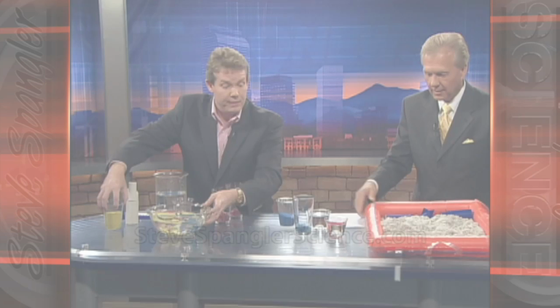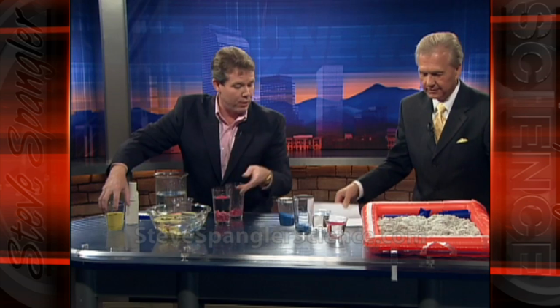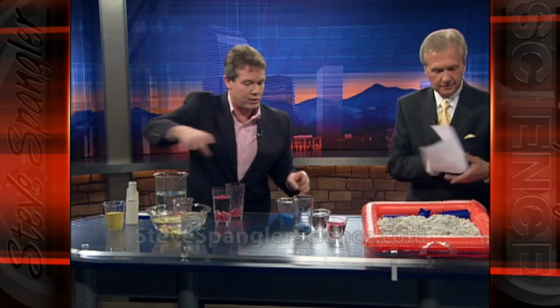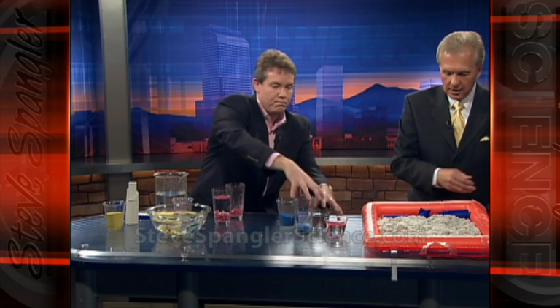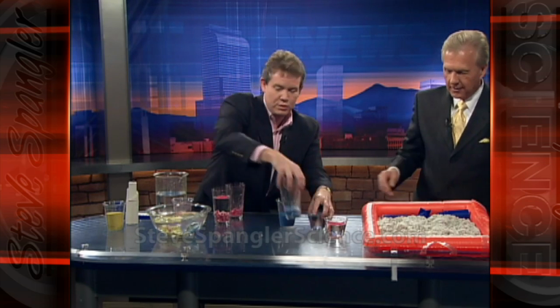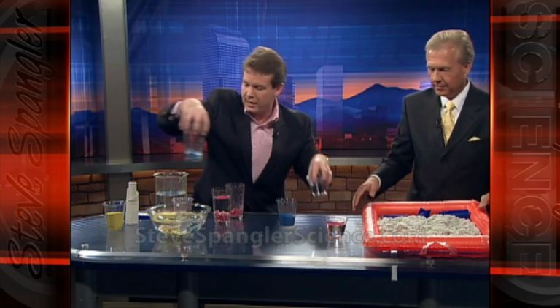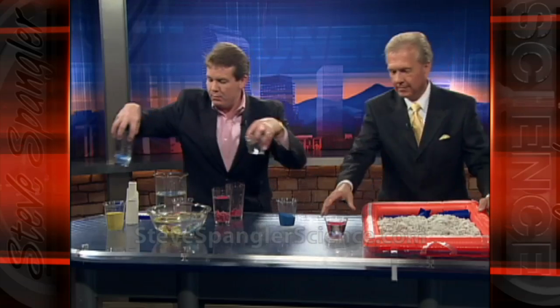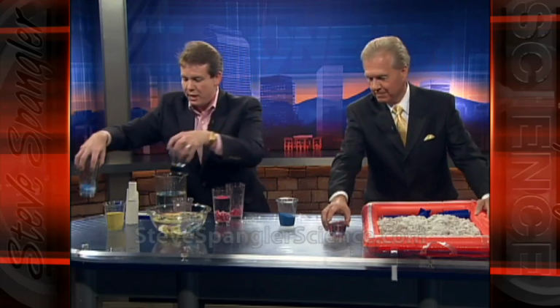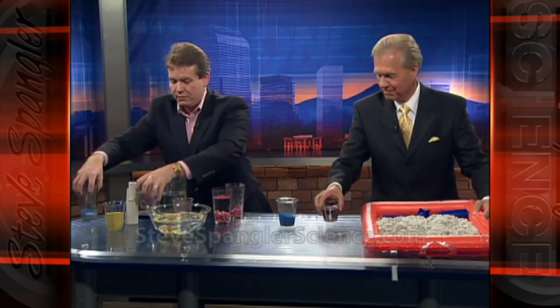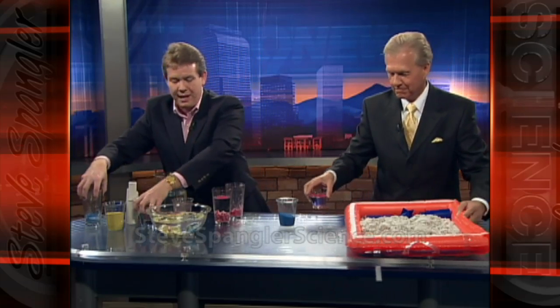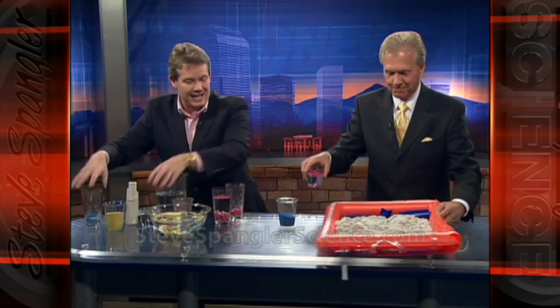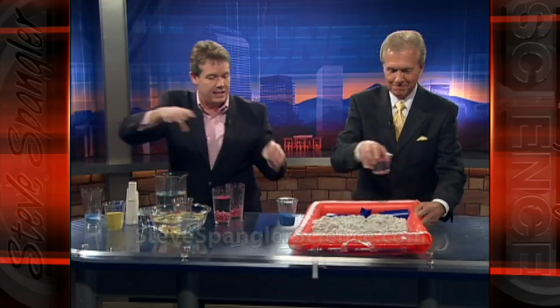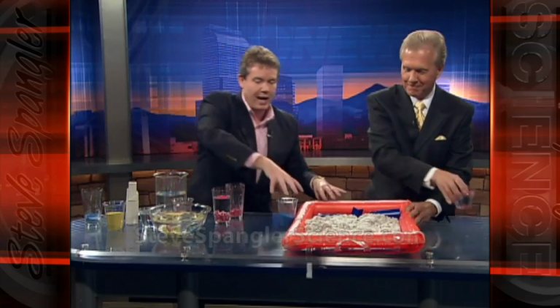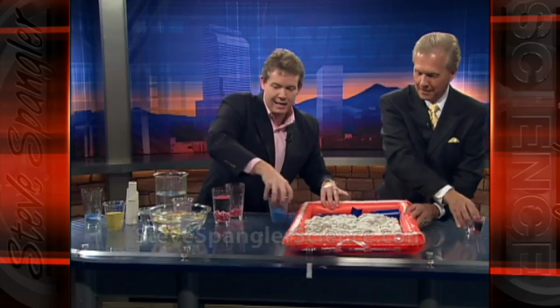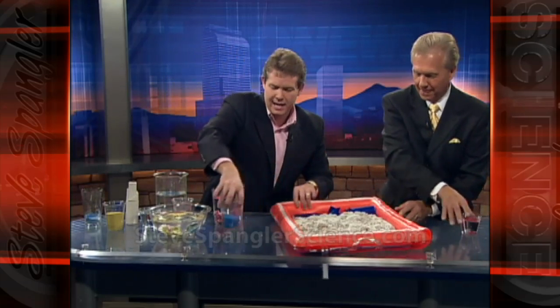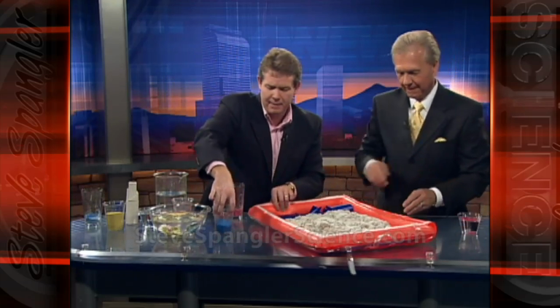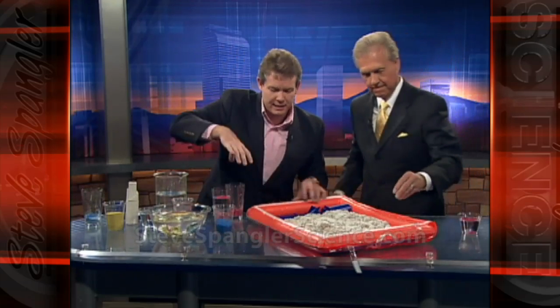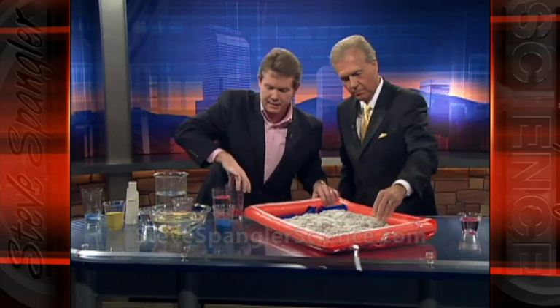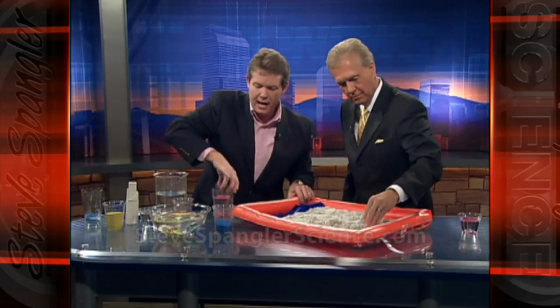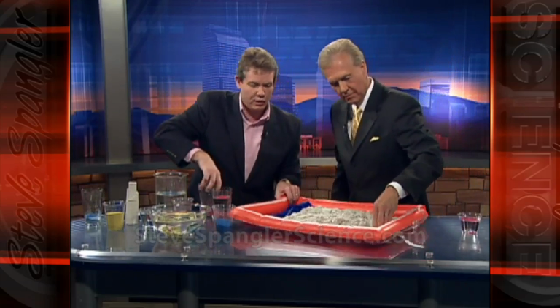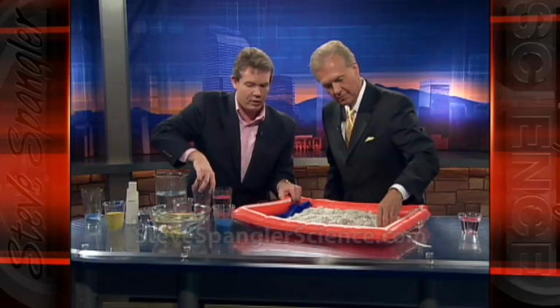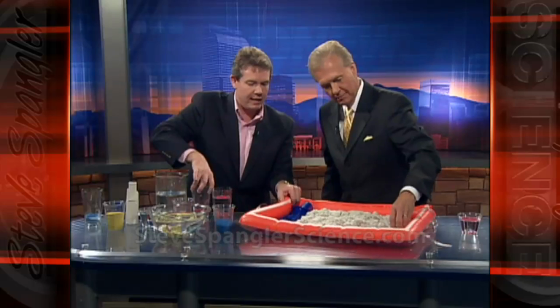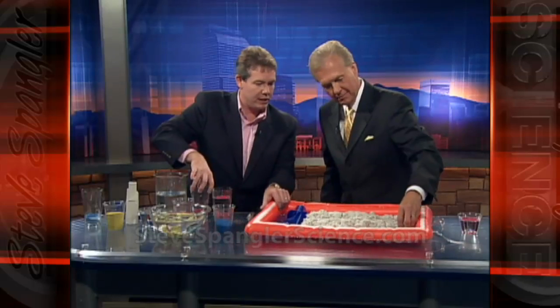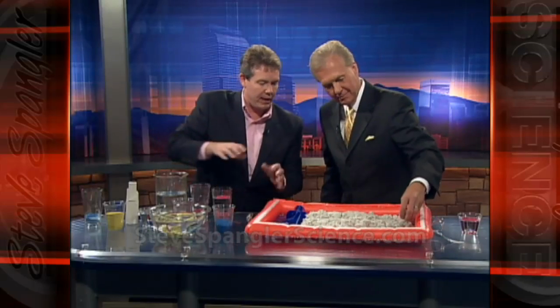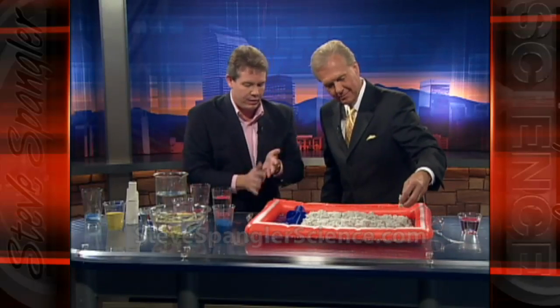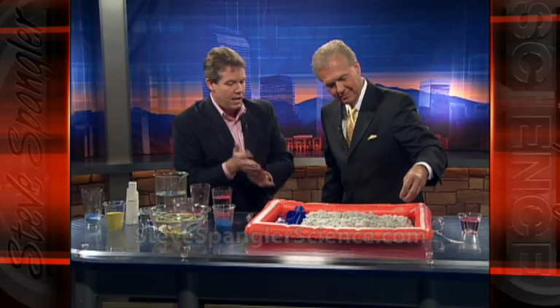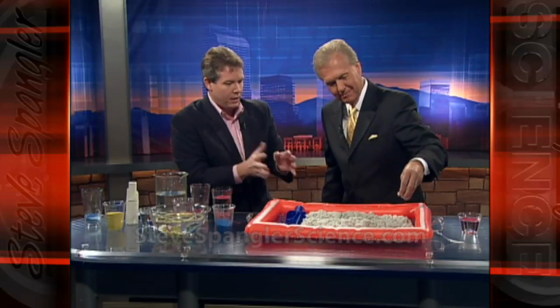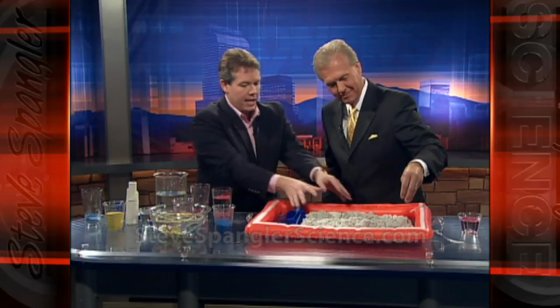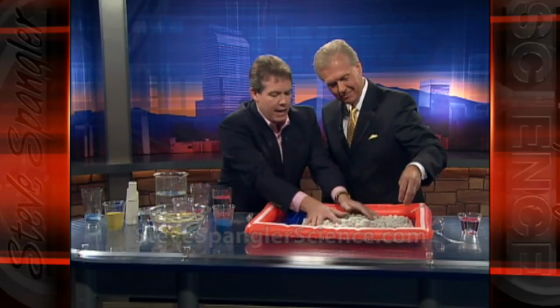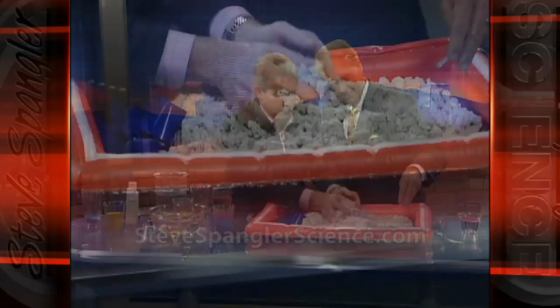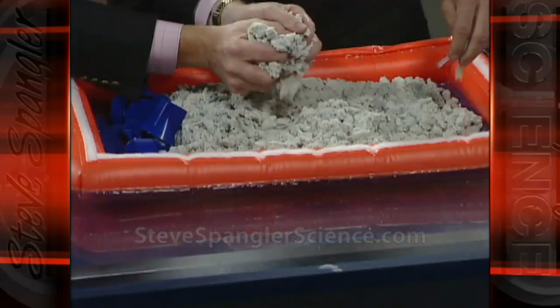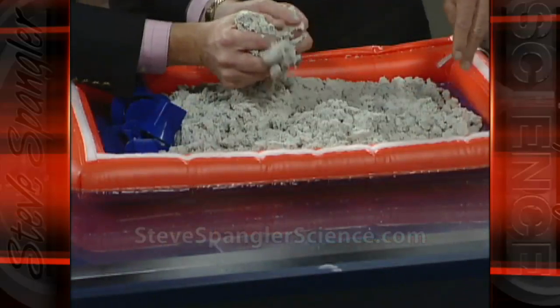This is brand new. It's called Moonsand. Moonsand was invented by a science teacher and a scientist — they took regular sand after kids were playing with it and put a polymer with it.